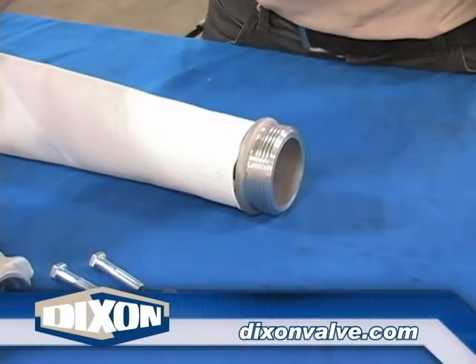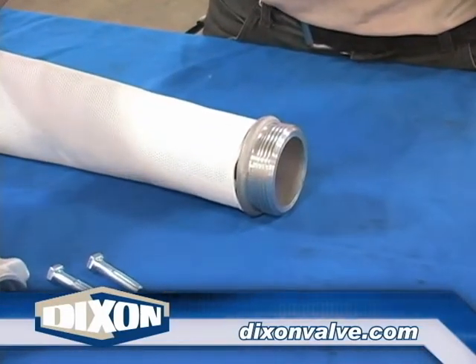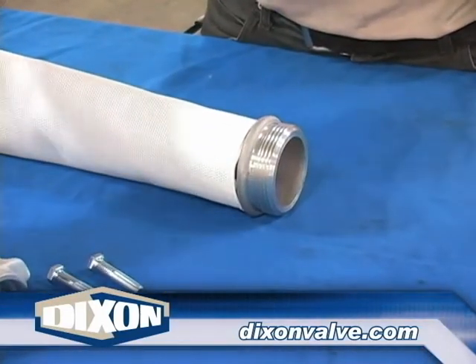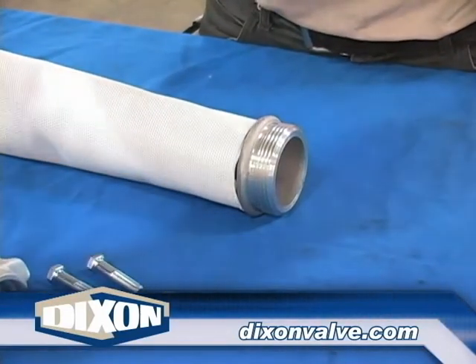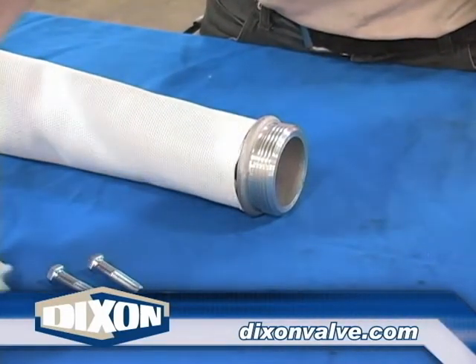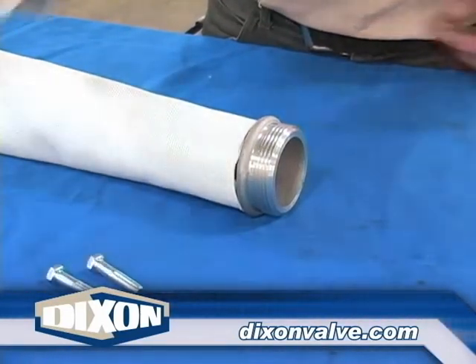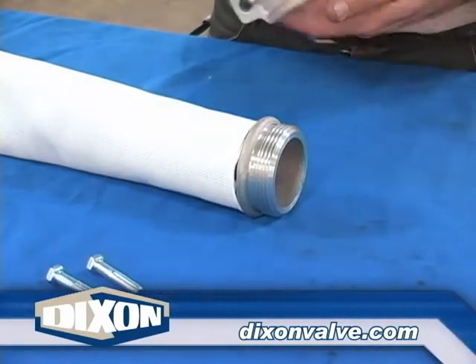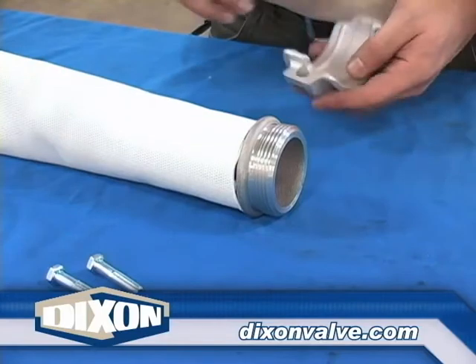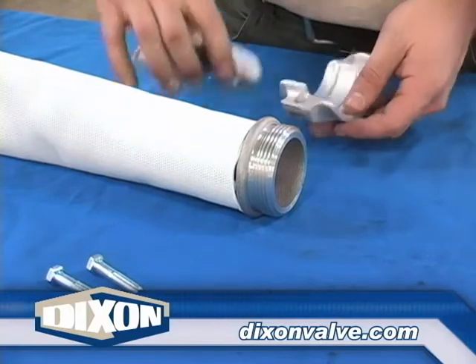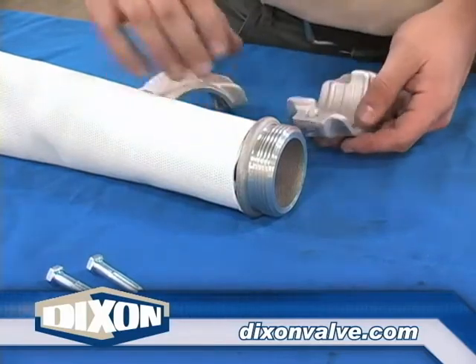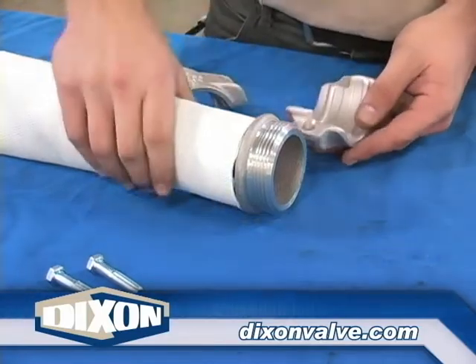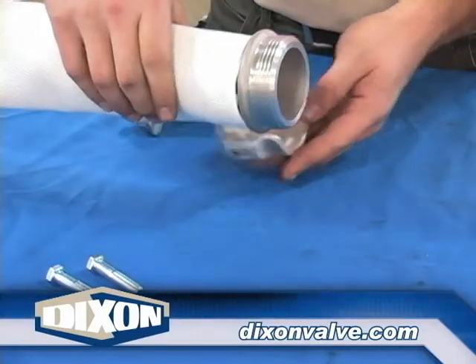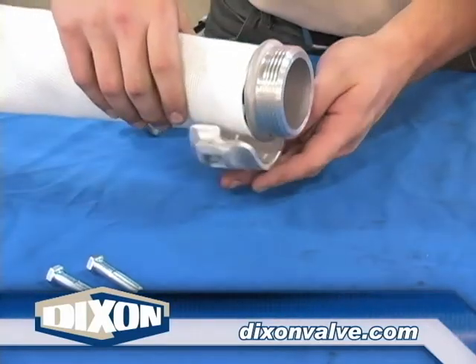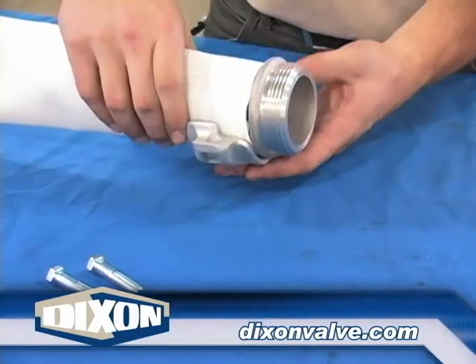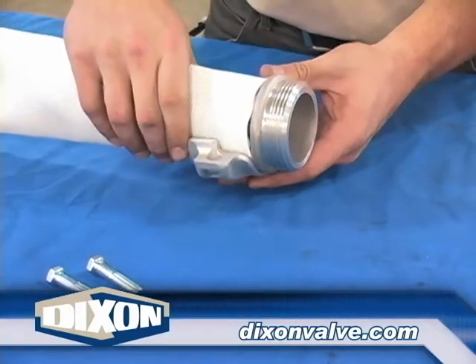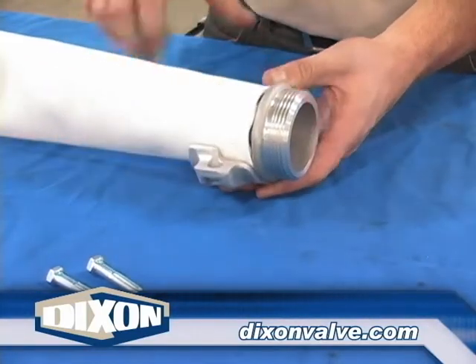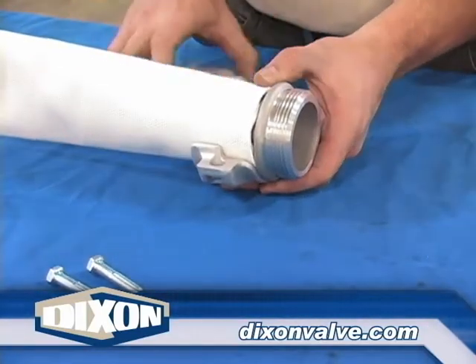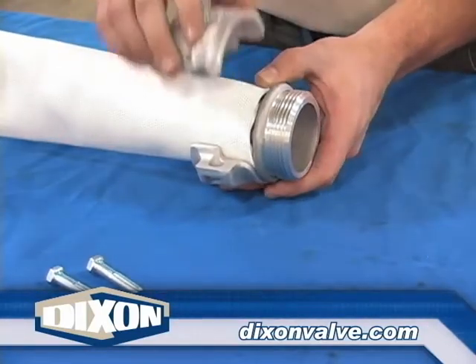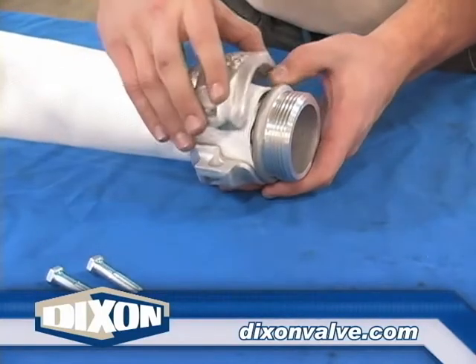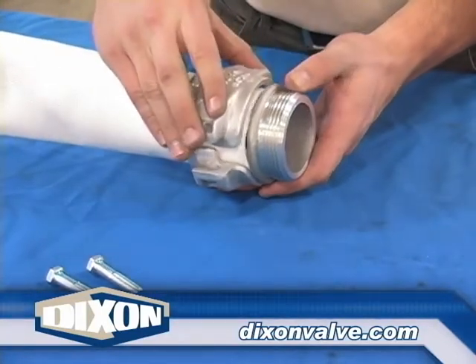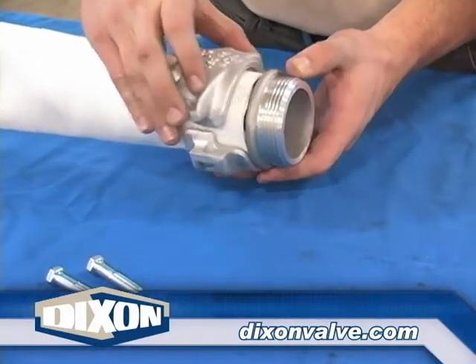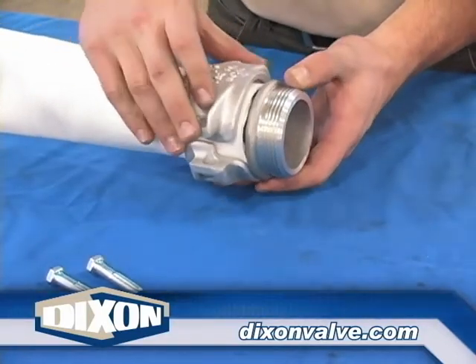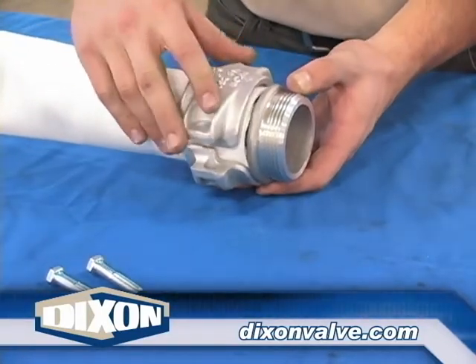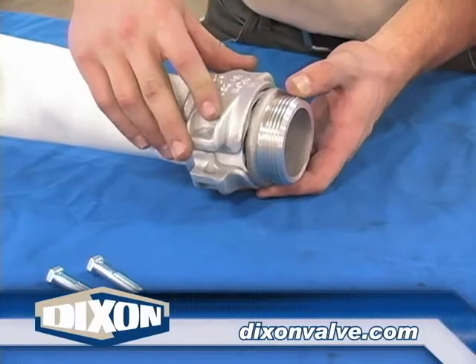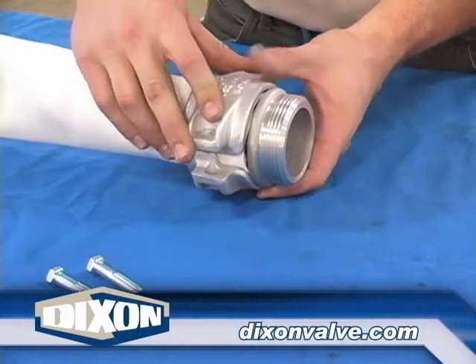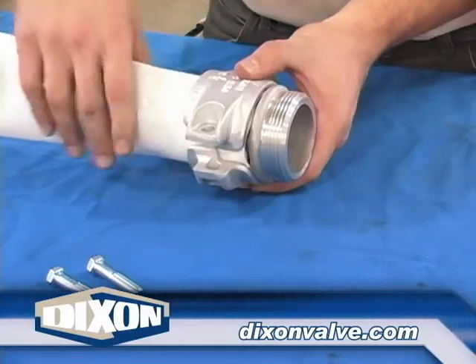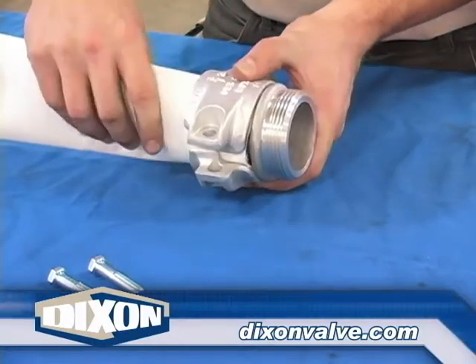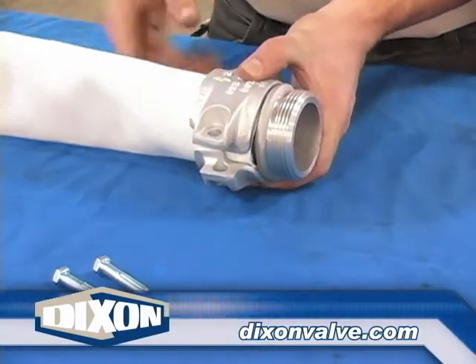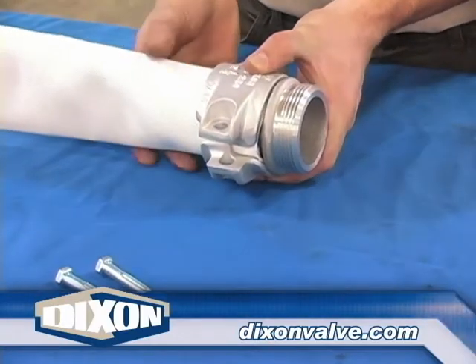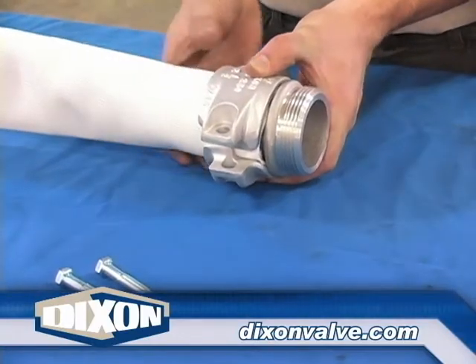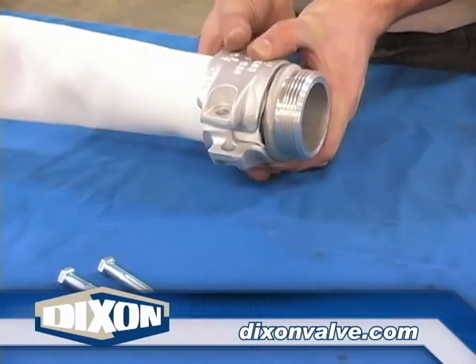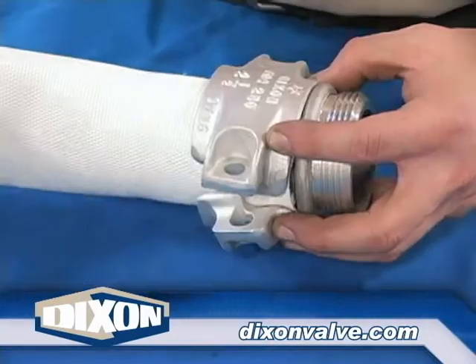Insert the coupling into the hose. For male couplings, the hose should contact the hose stop. Position the clamp so the crease in the hose is centered under the clamp body. The clamp should also be touching the hose stop.